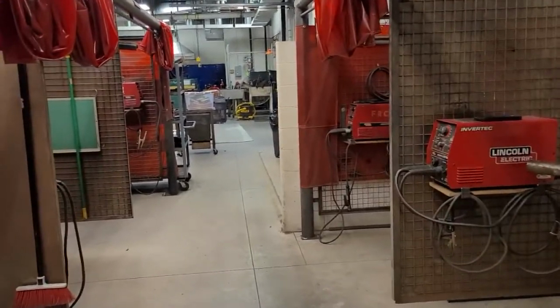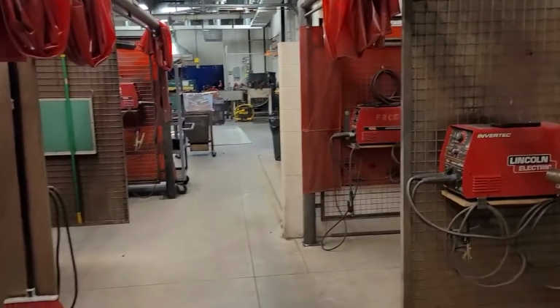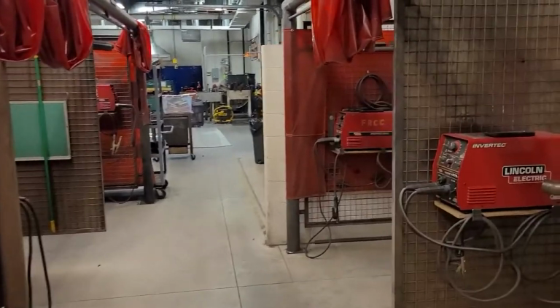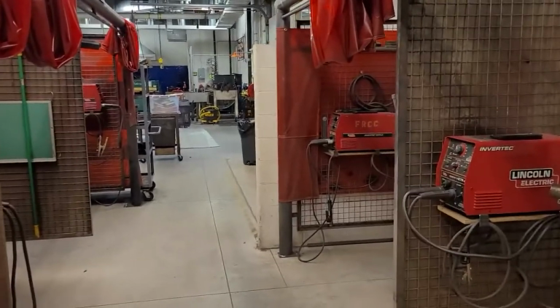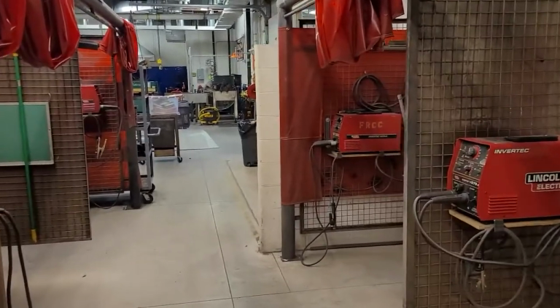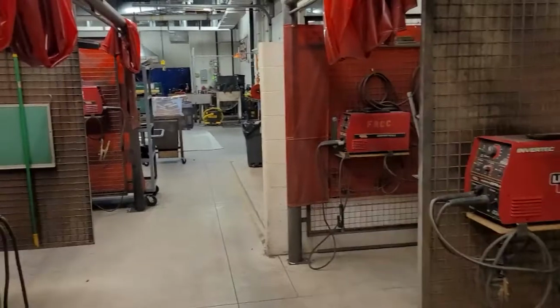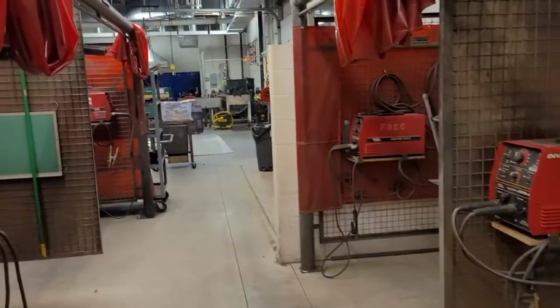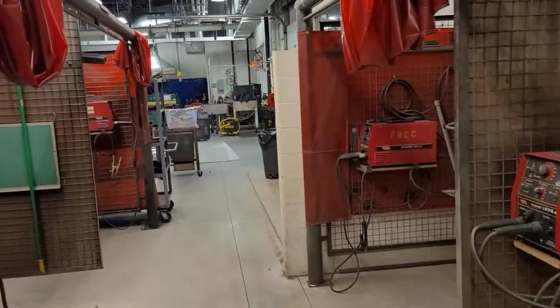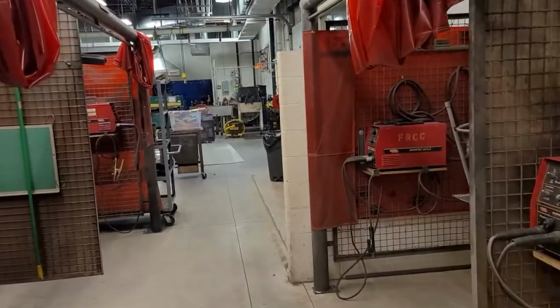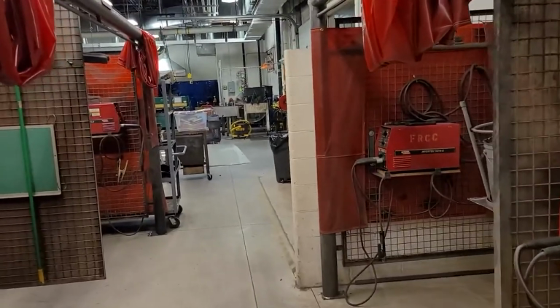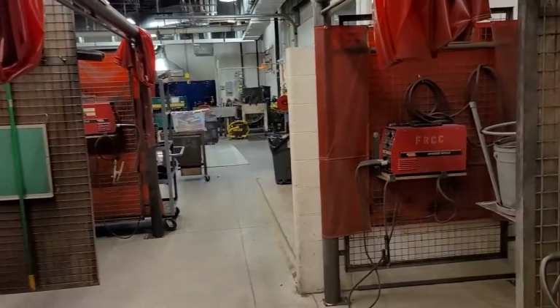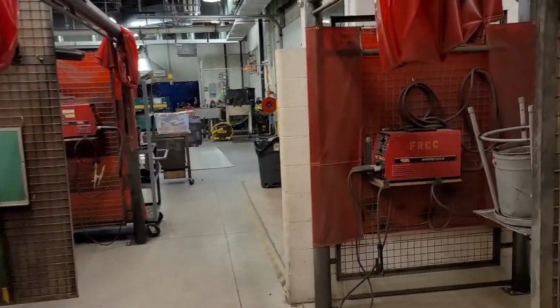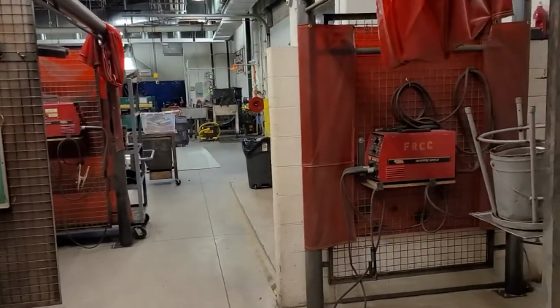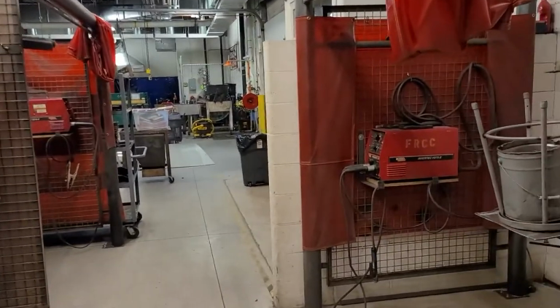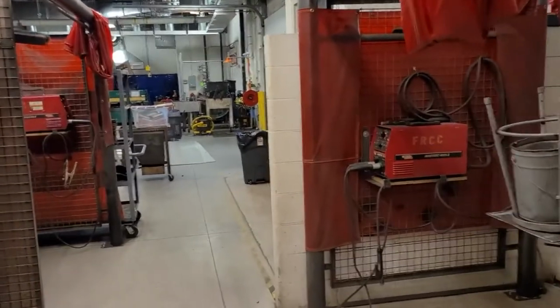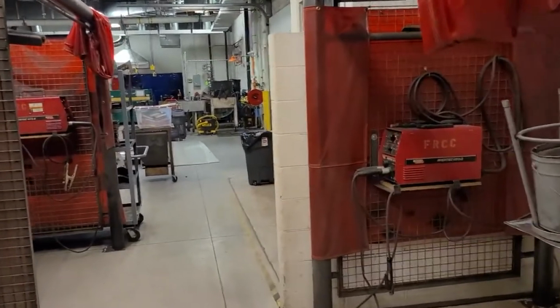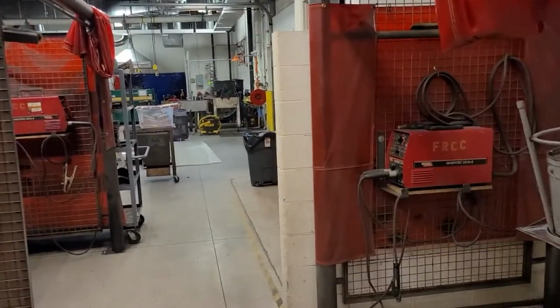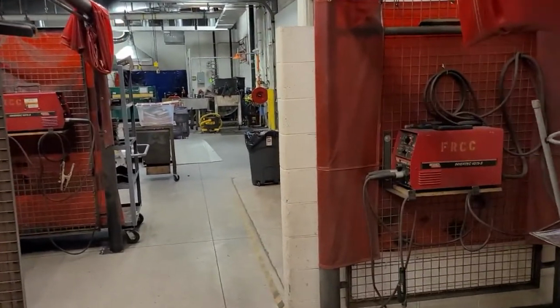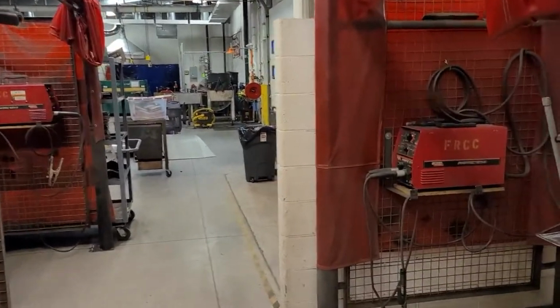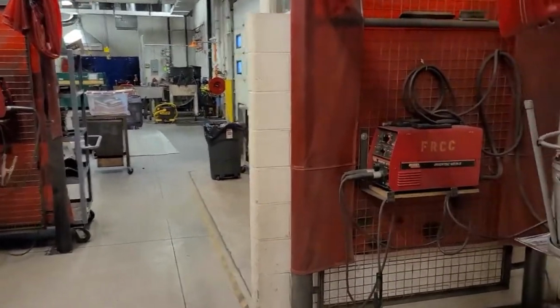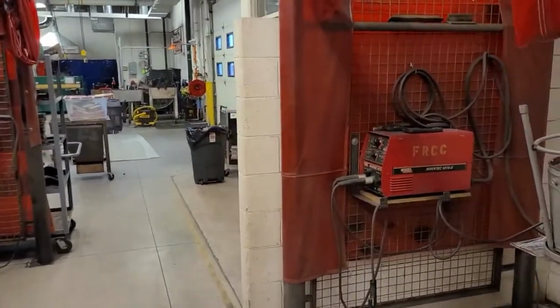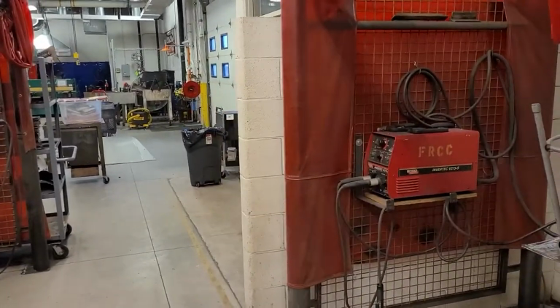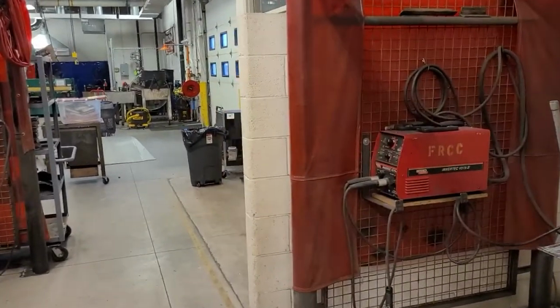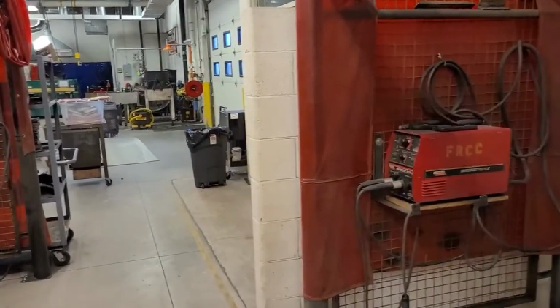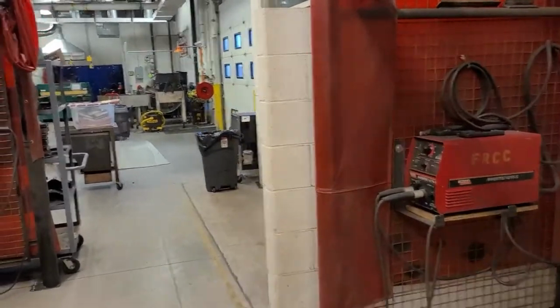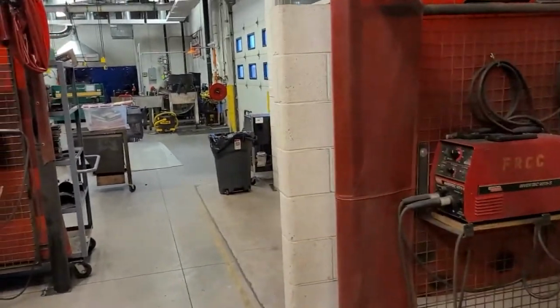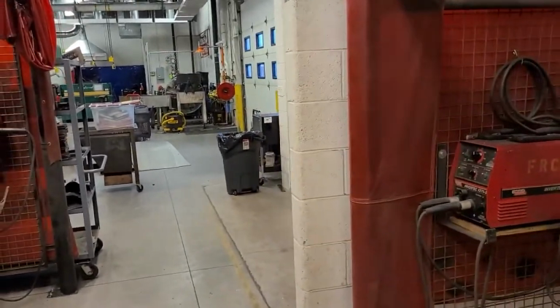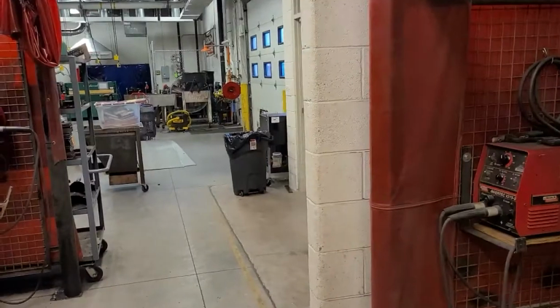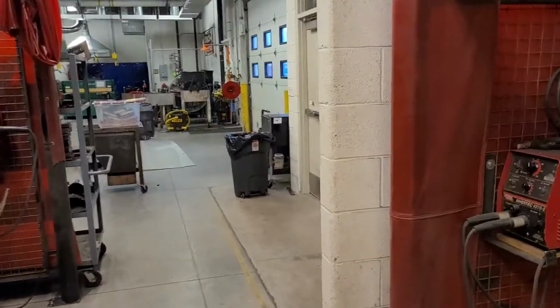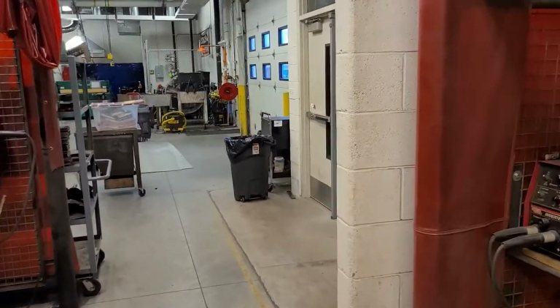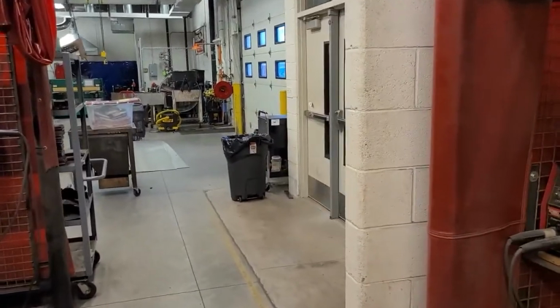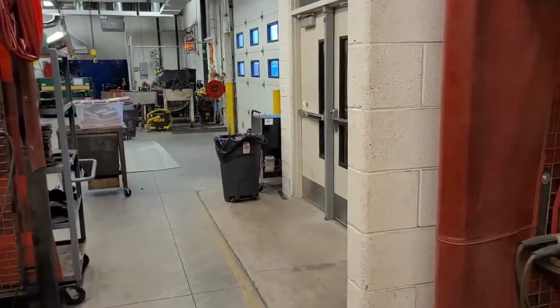So by the time you're done with this program, you have a fairly good base to go out and get yourself a welding job.